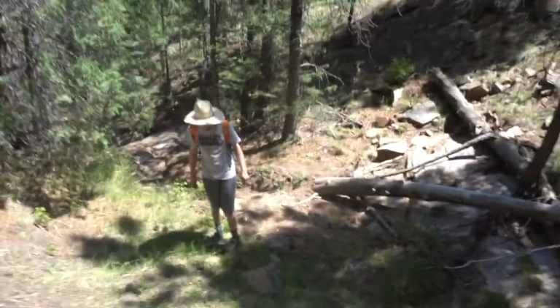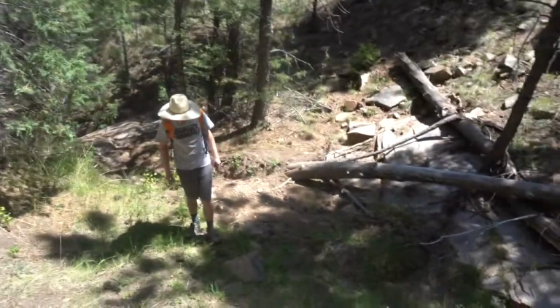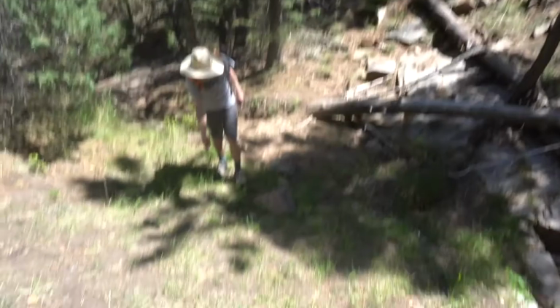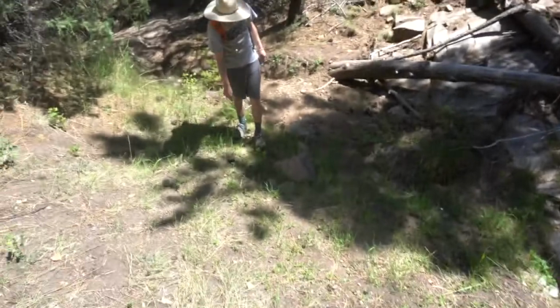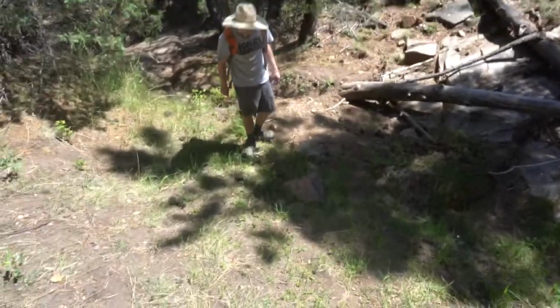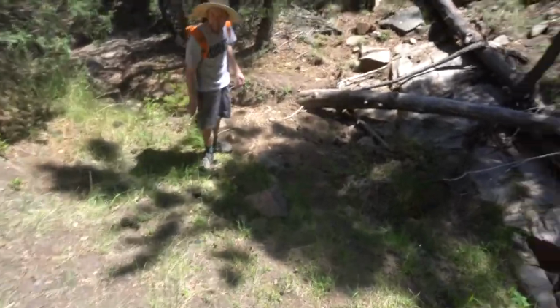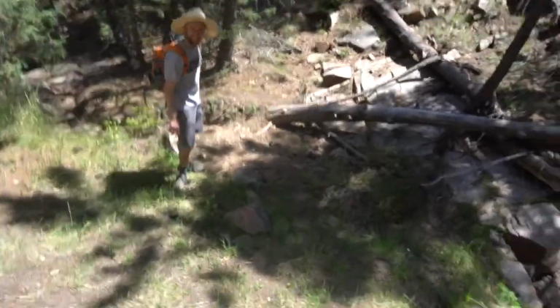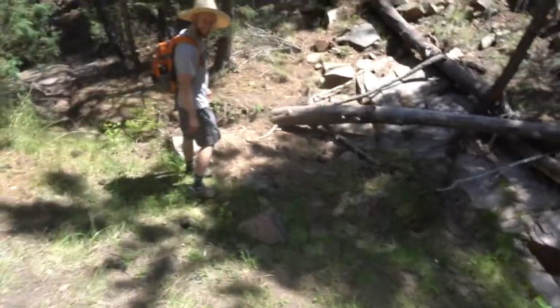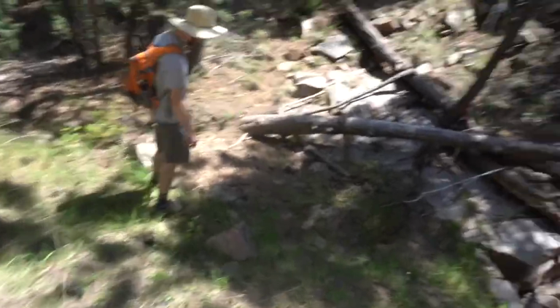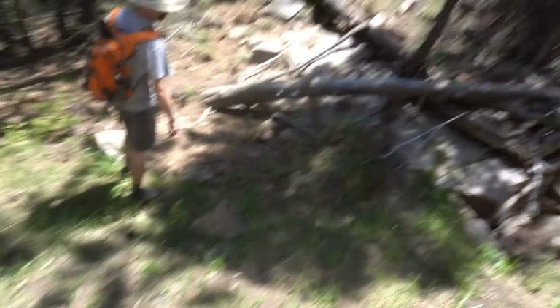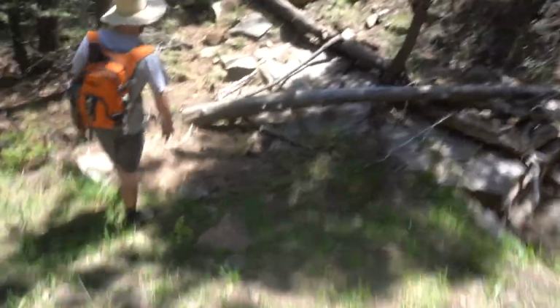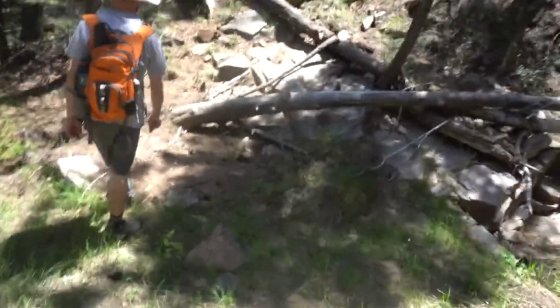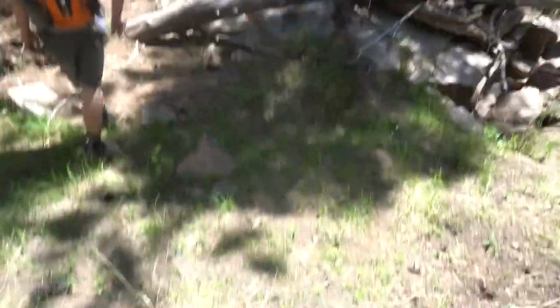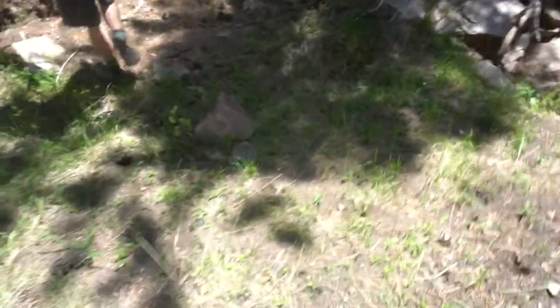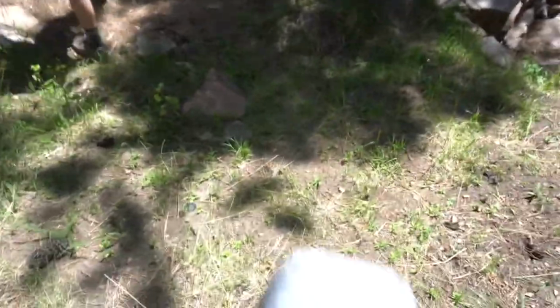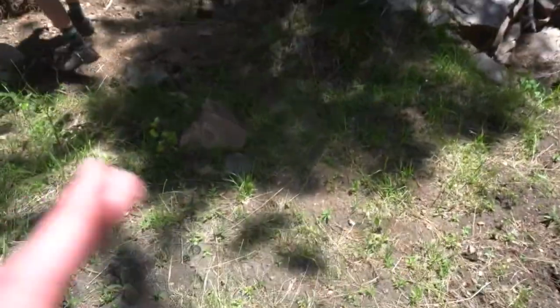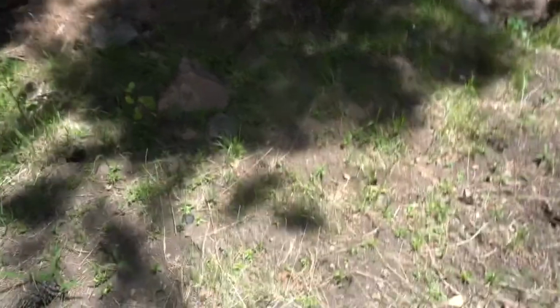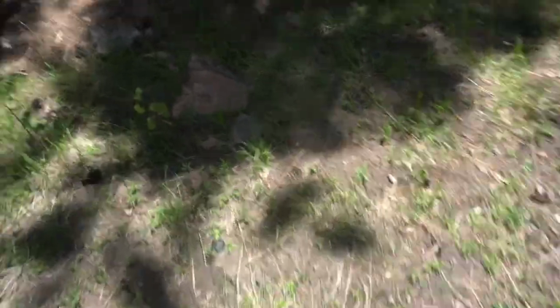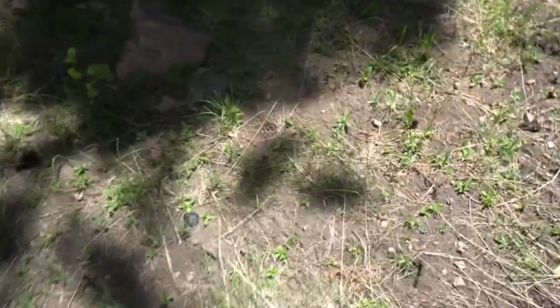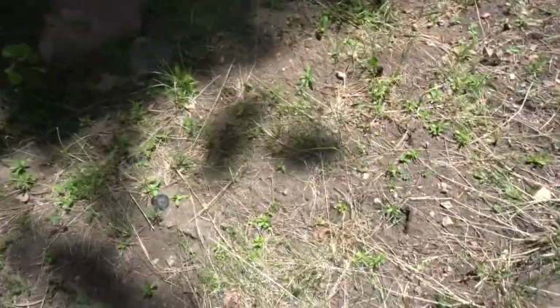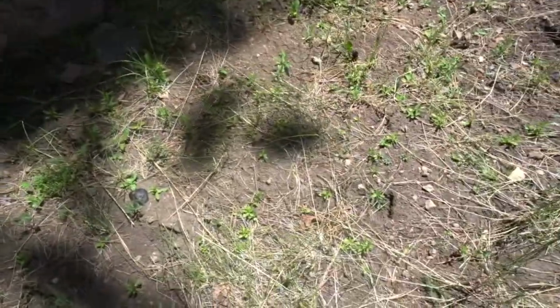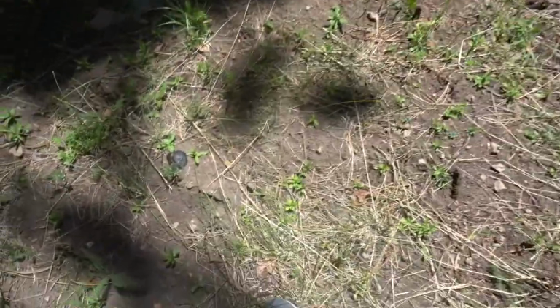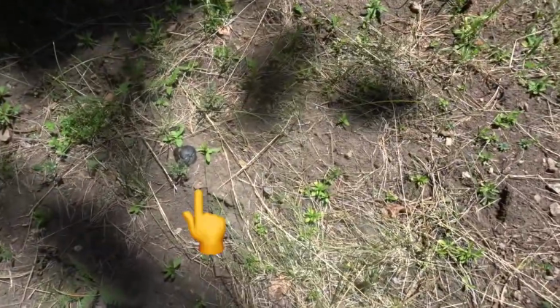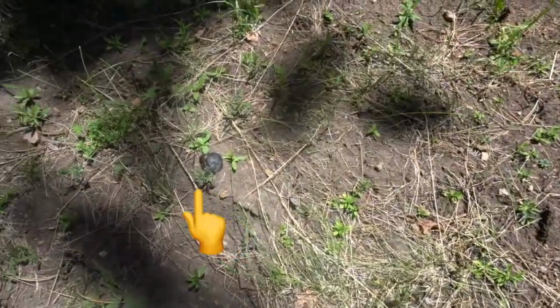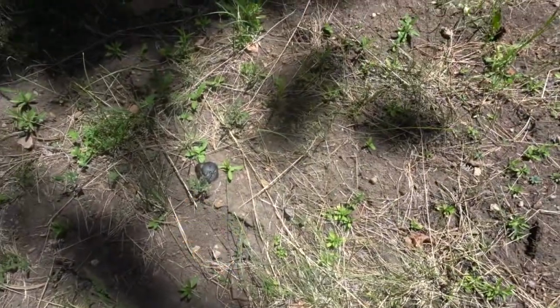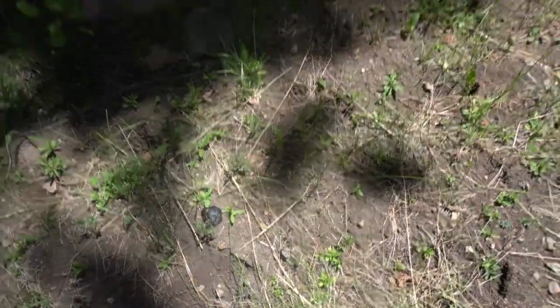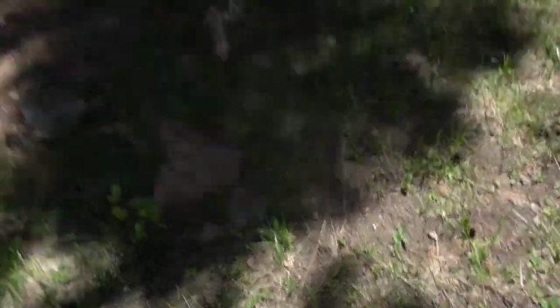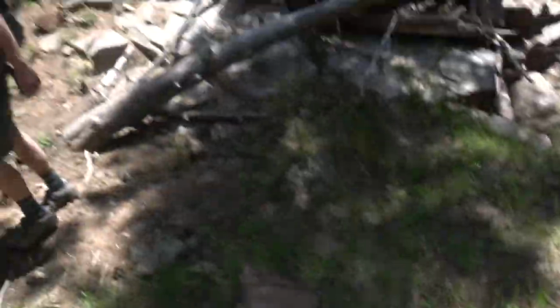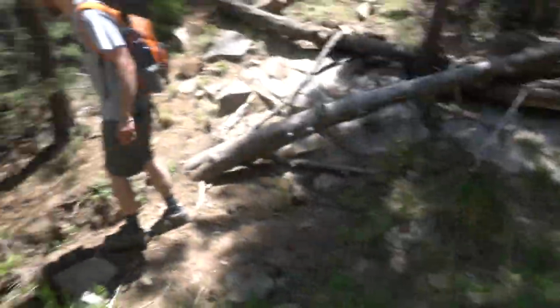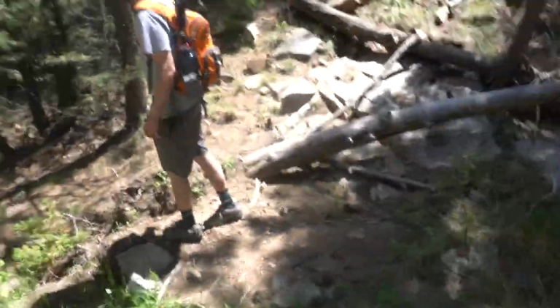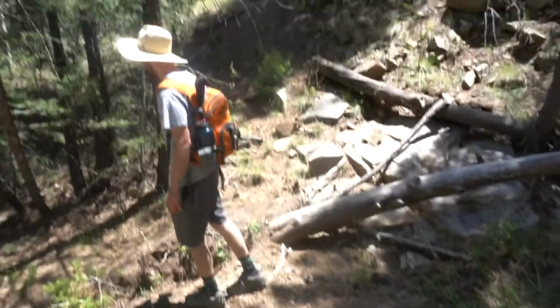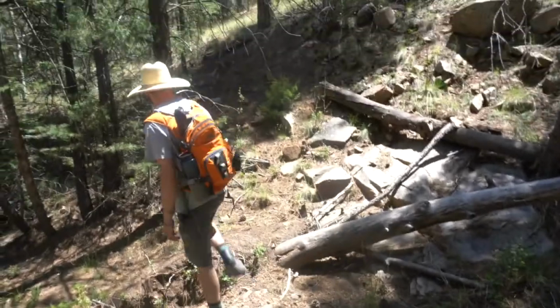That's a good looking scat right there. I don't even know what kind that is, I've never seen anything like that. Was it snake poop? No.